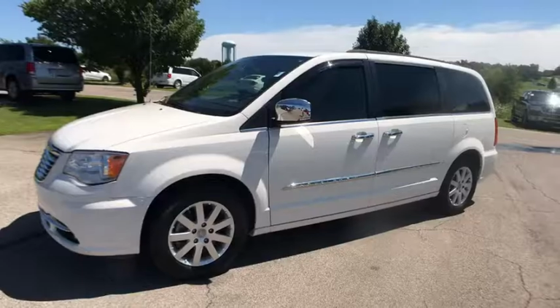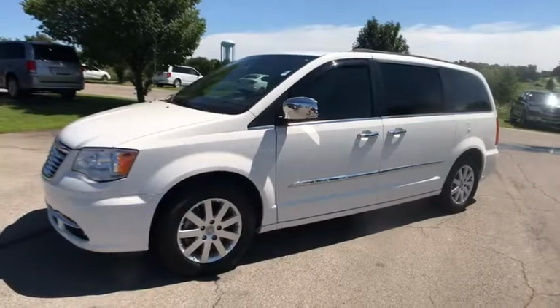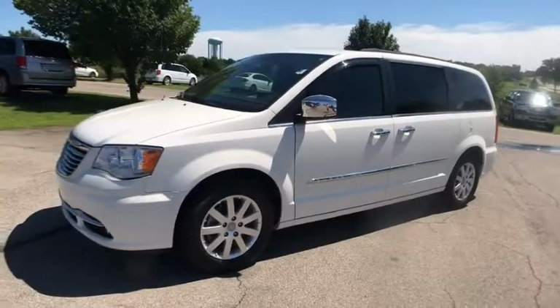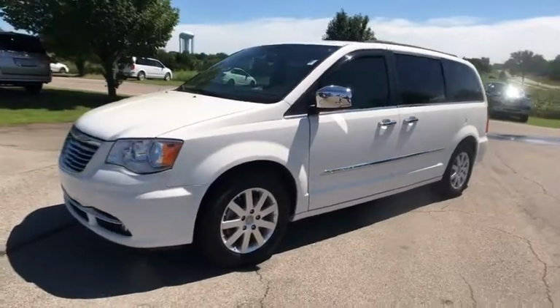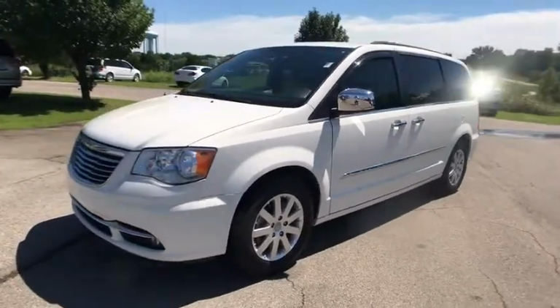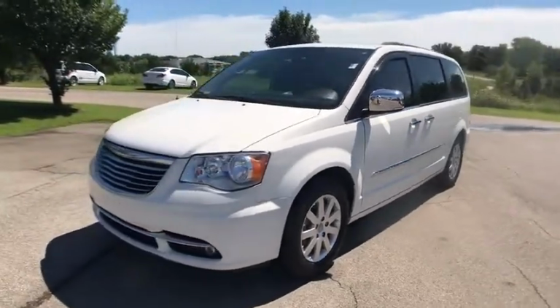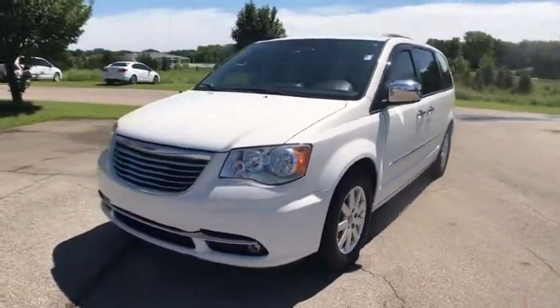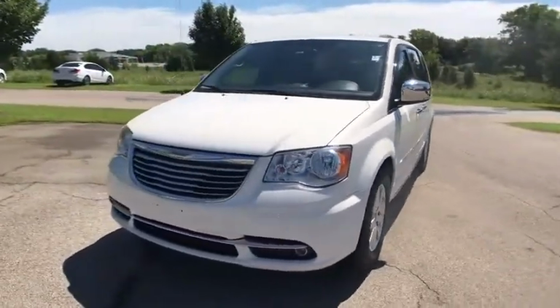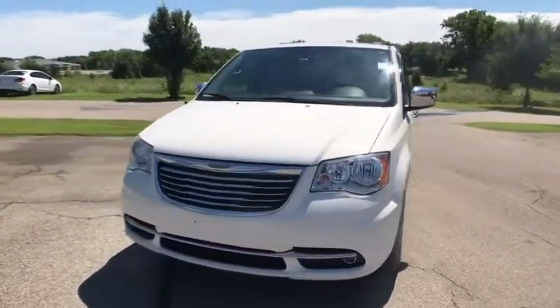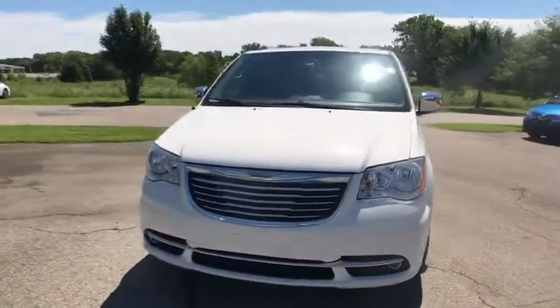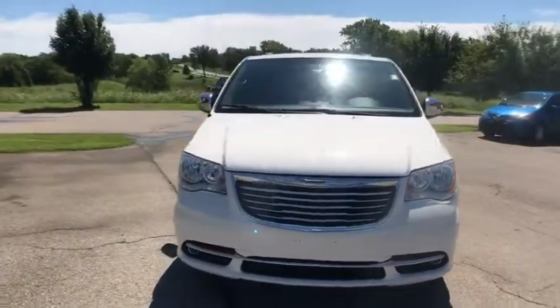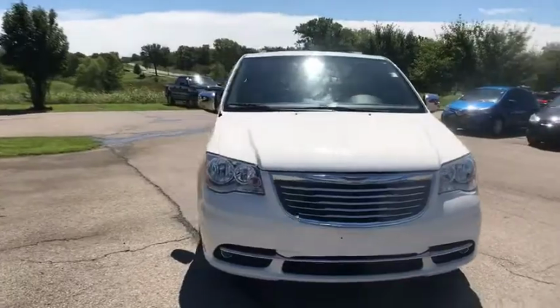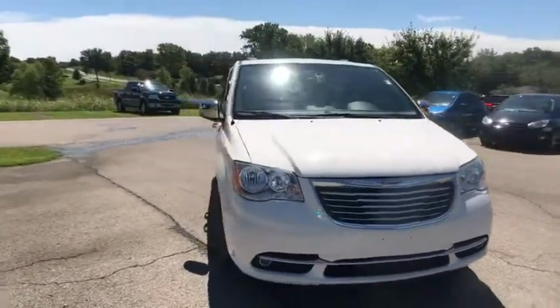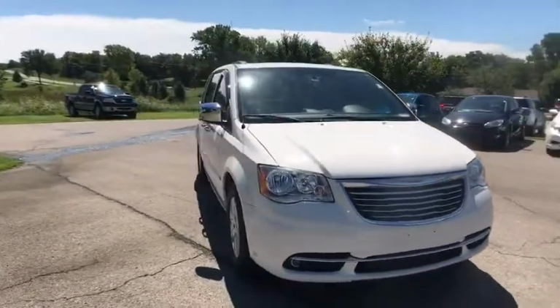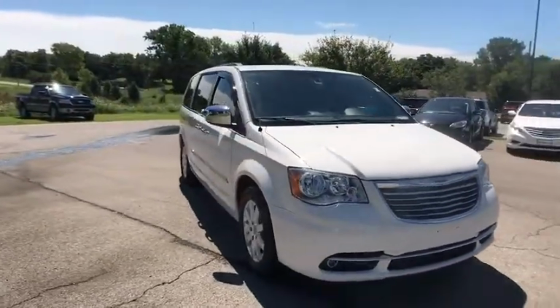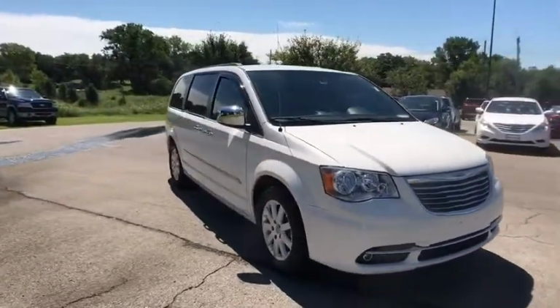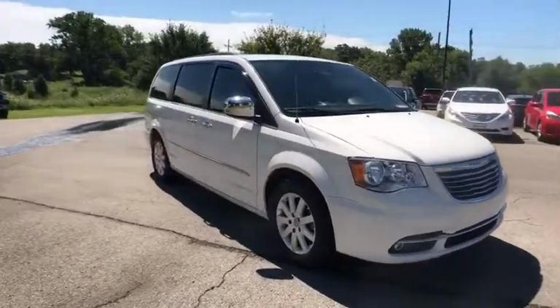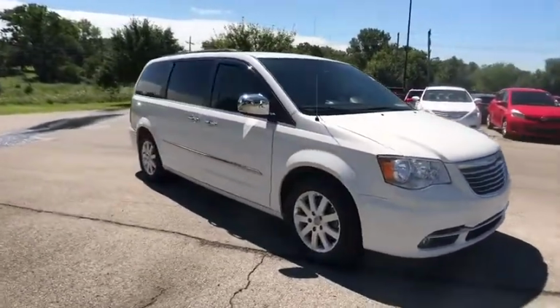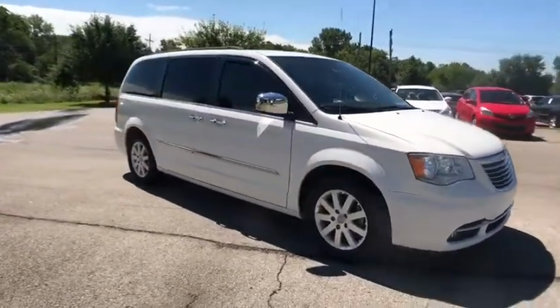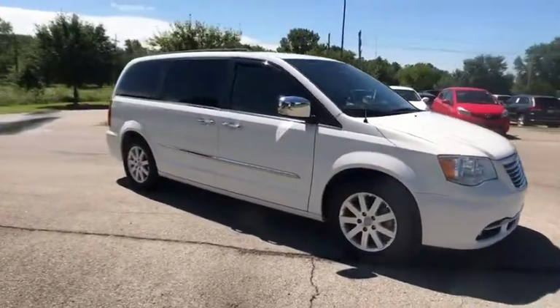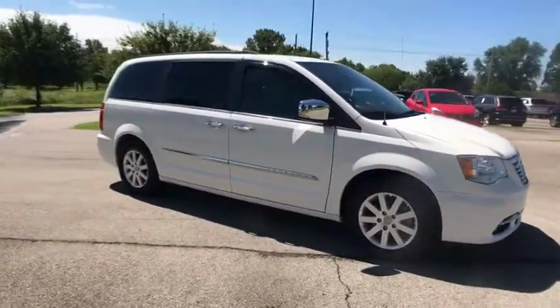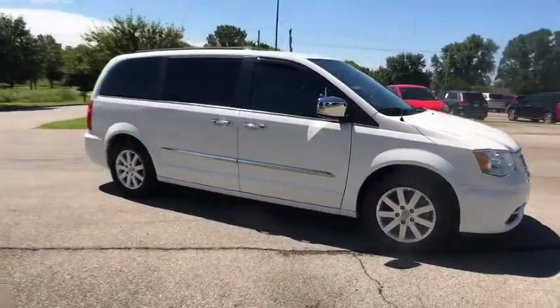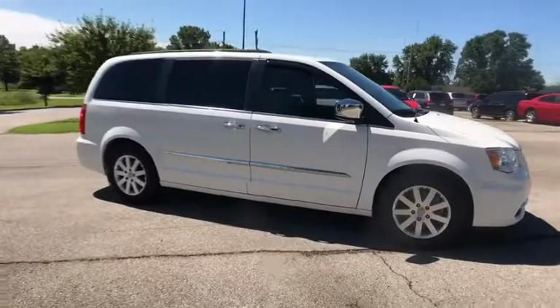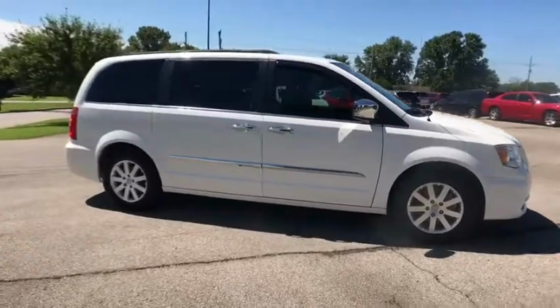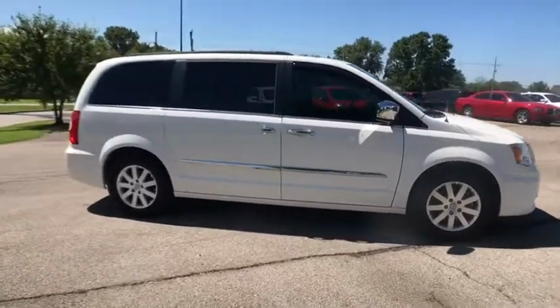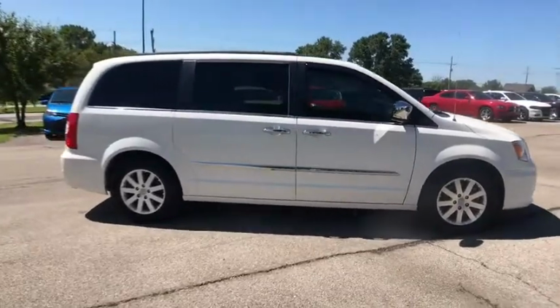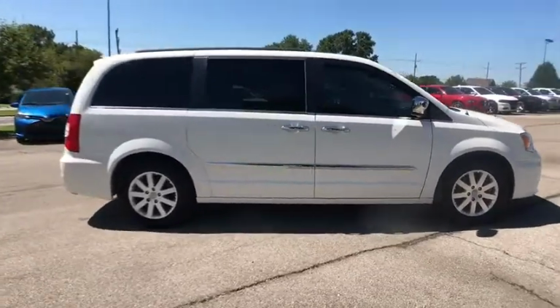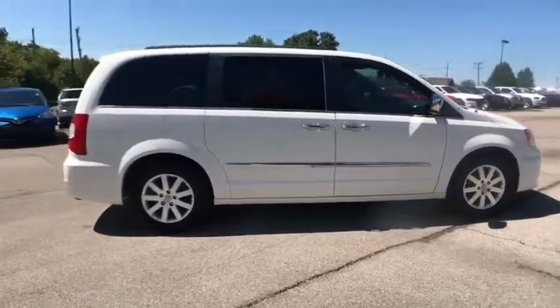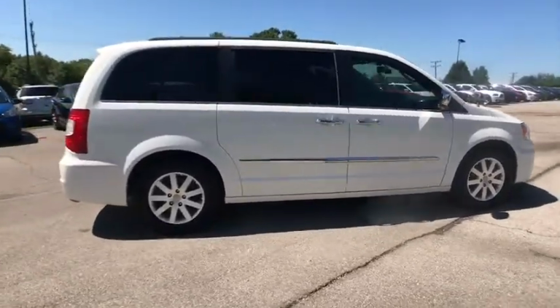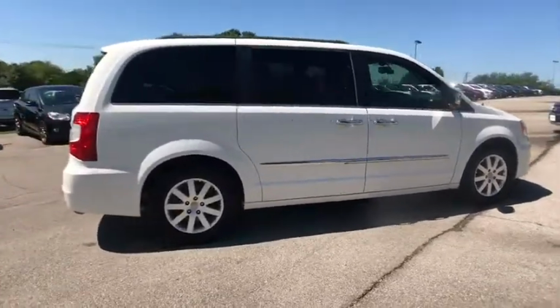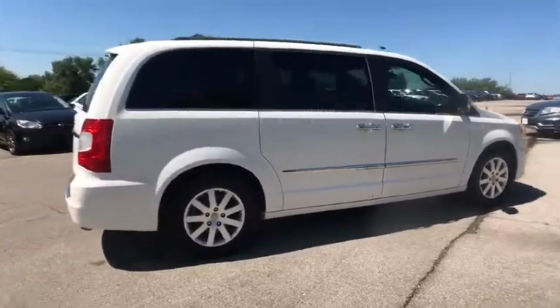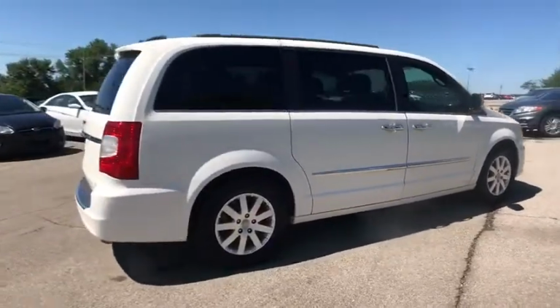The 2012 Chrysler Town & Country. Town & Country's V6 engine provides plenty of power while still providing the fuel efficiency you look for in a vehicle. Tow up to 3,600 pounds when your Town & Country is equipped with the towing prep package.